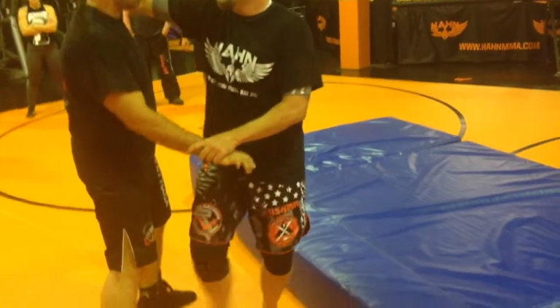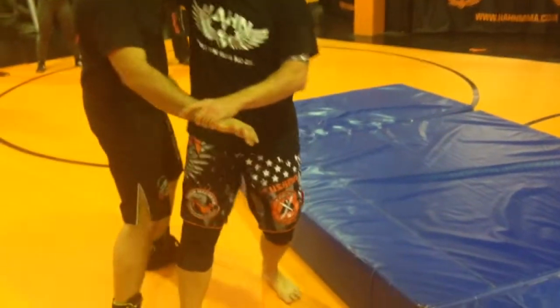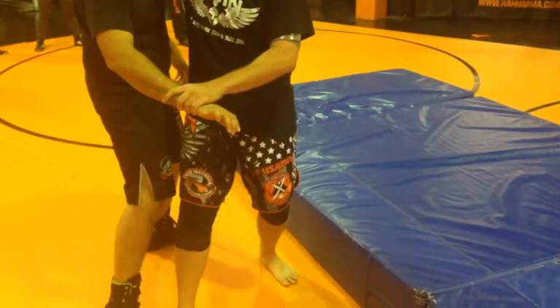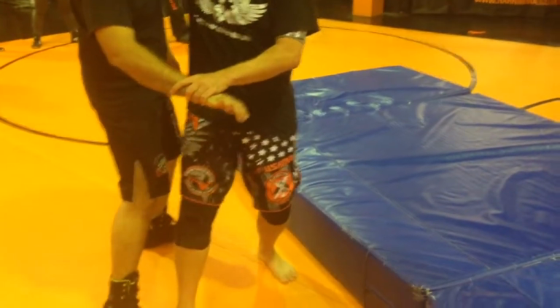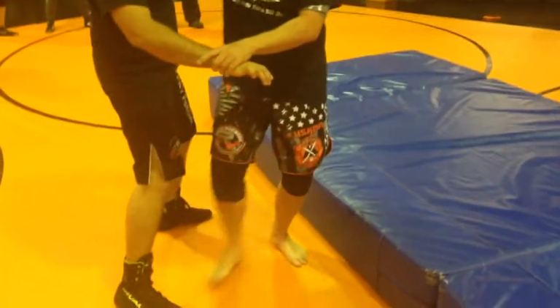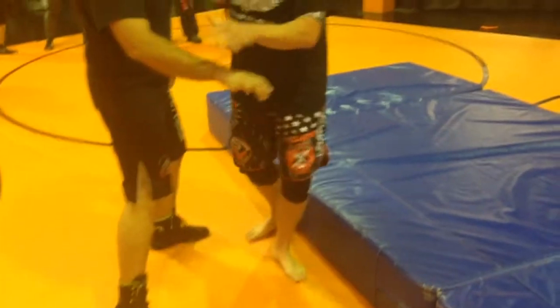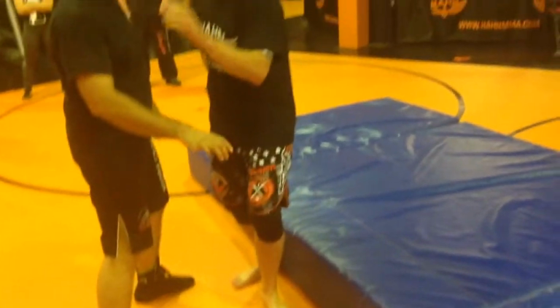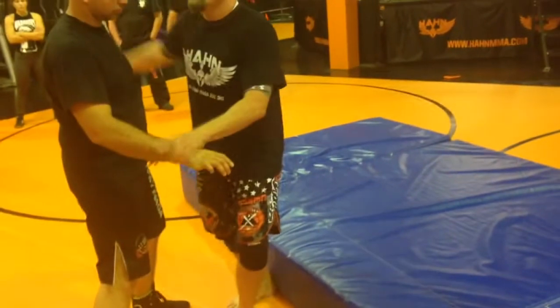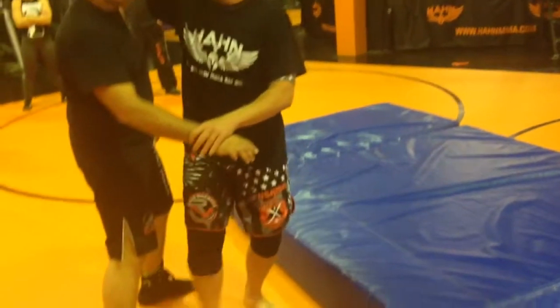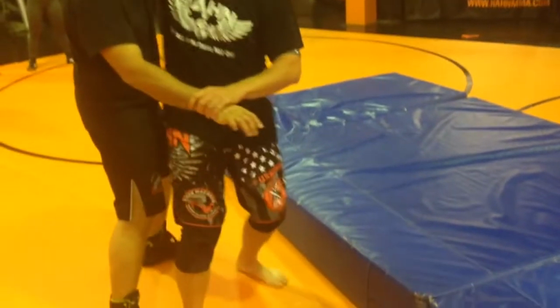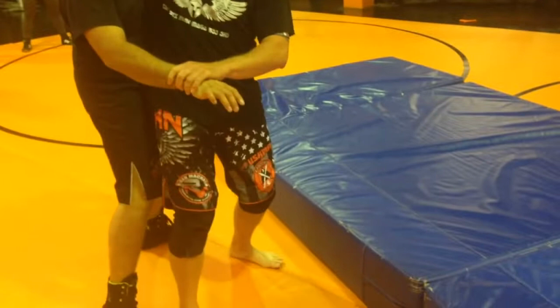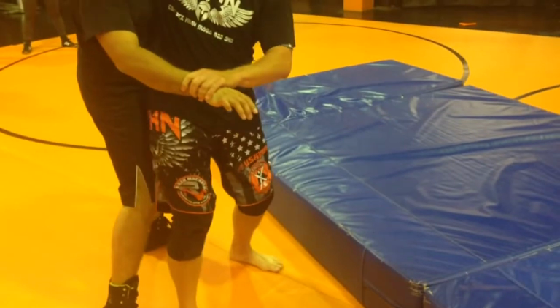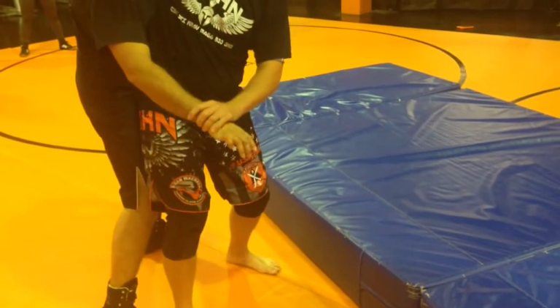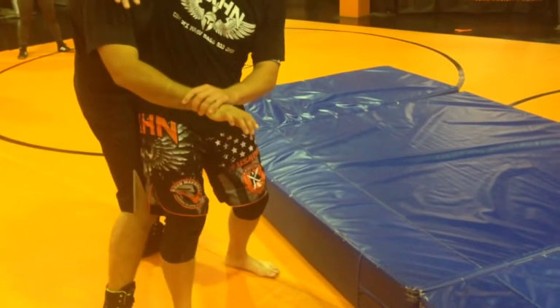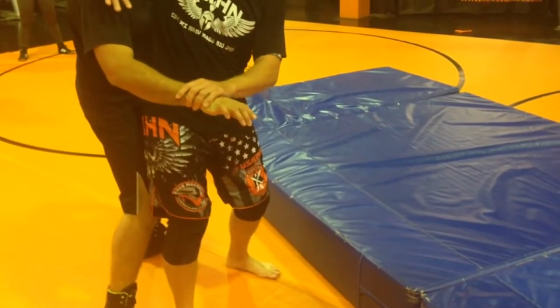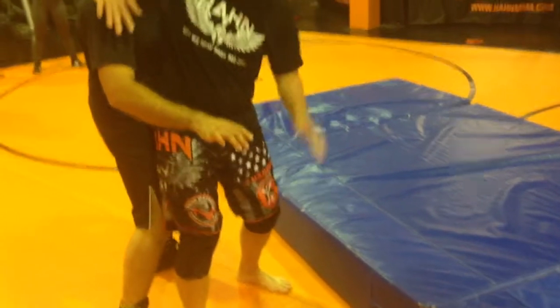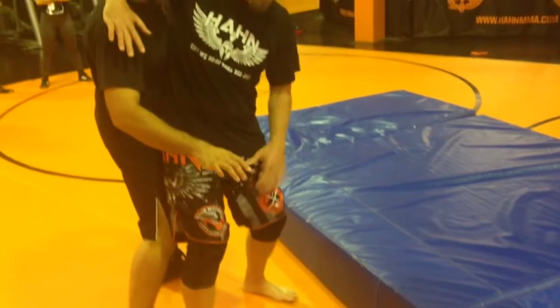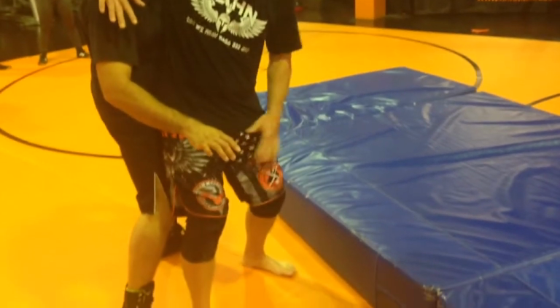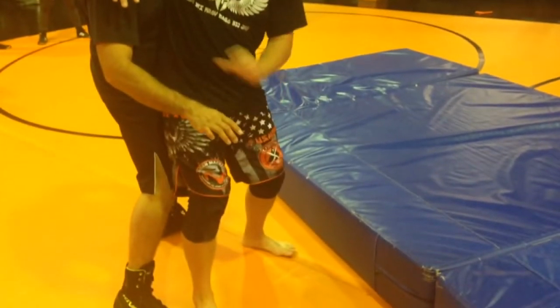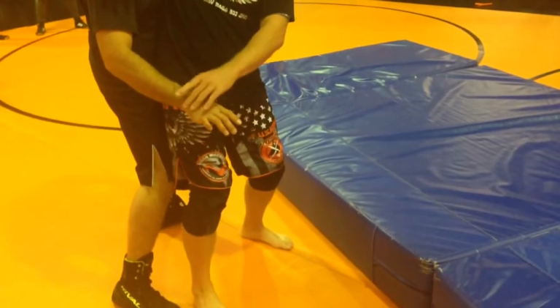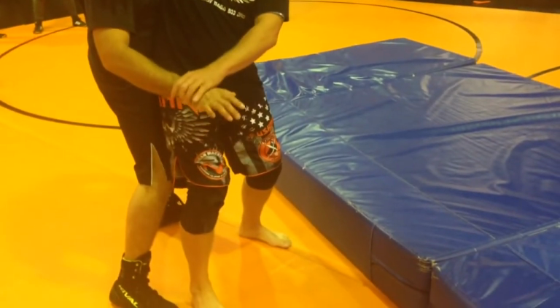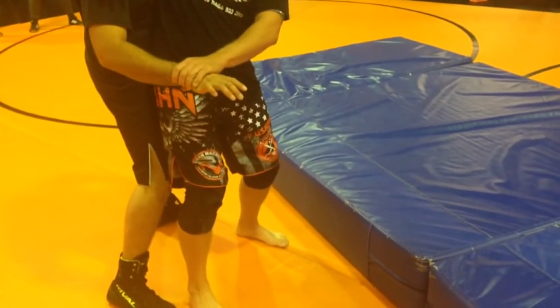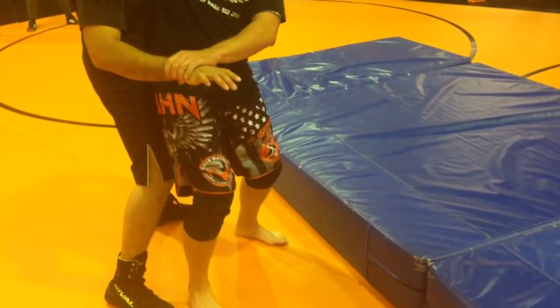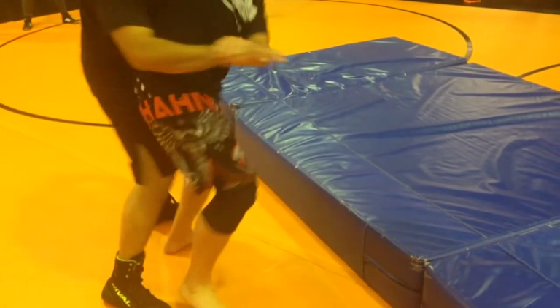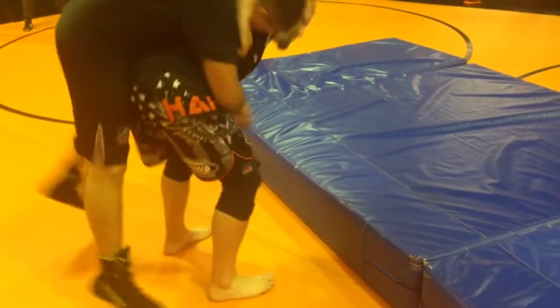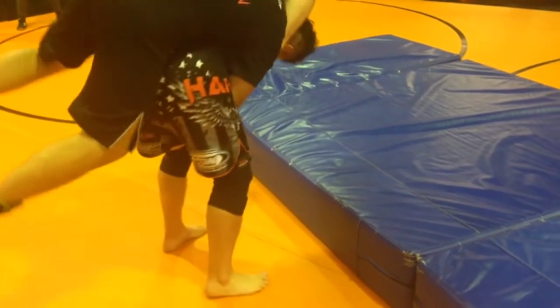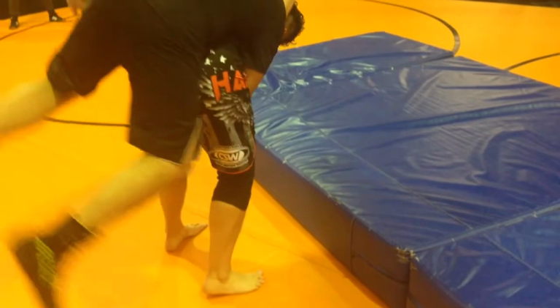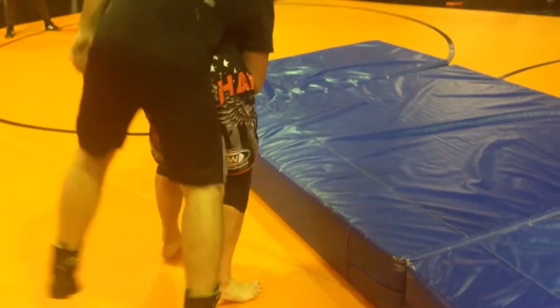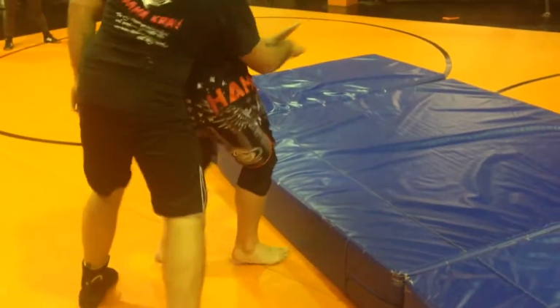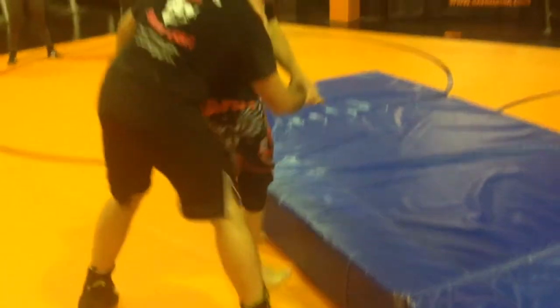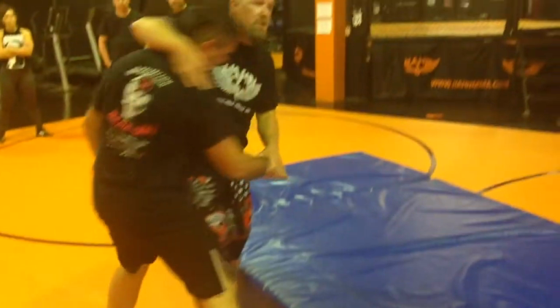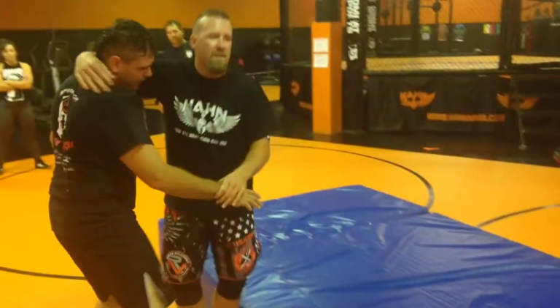So when I step, my heel to his toe — heel to toe — to put him in the correct position, now I'm just going to drop step this foot. And then you get your lift.